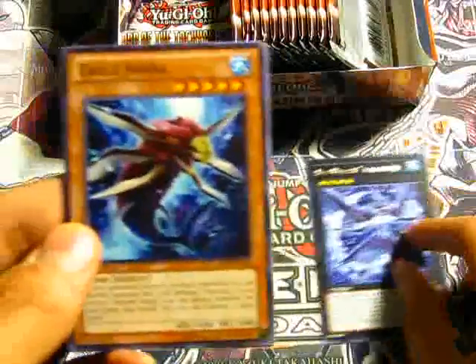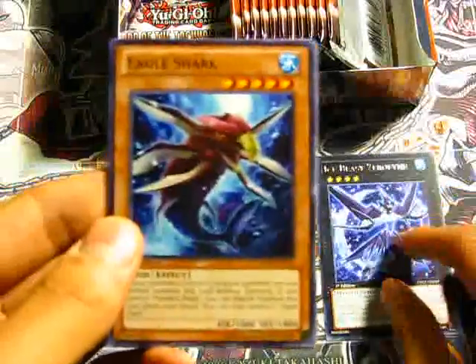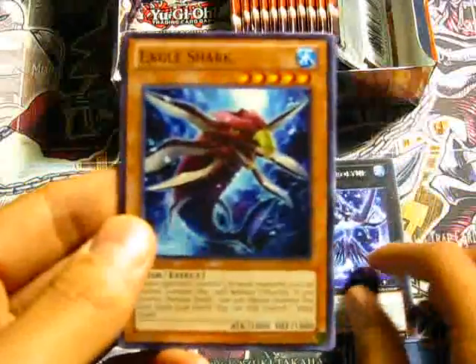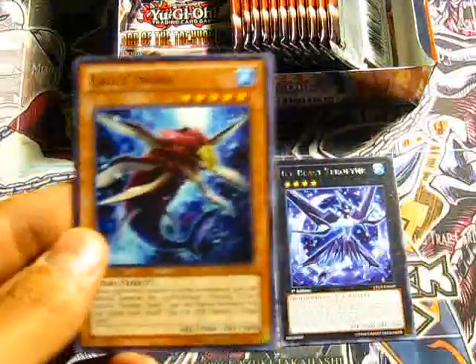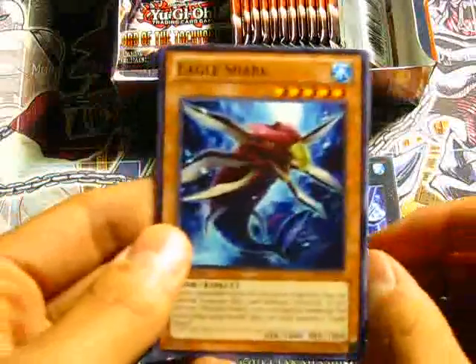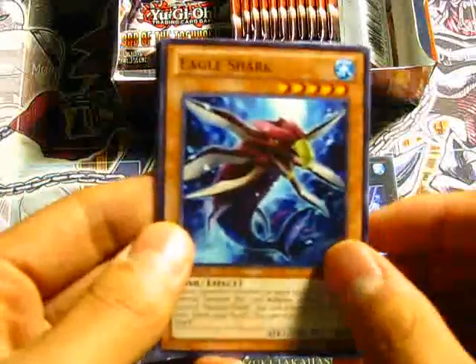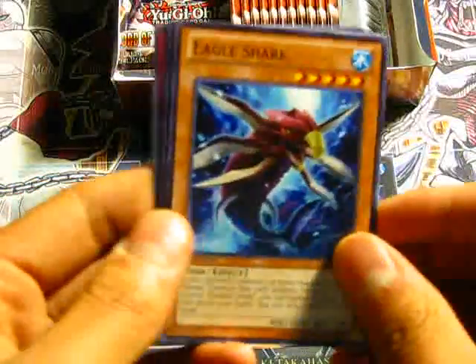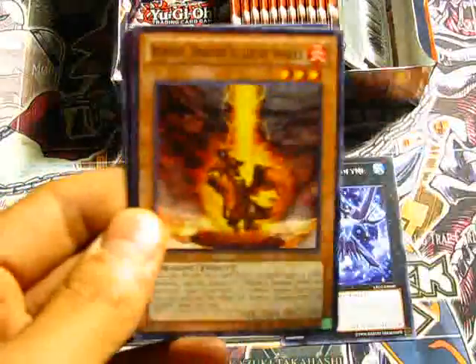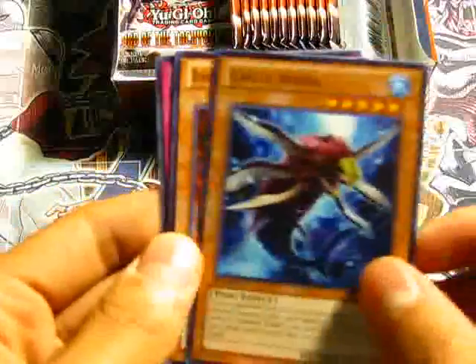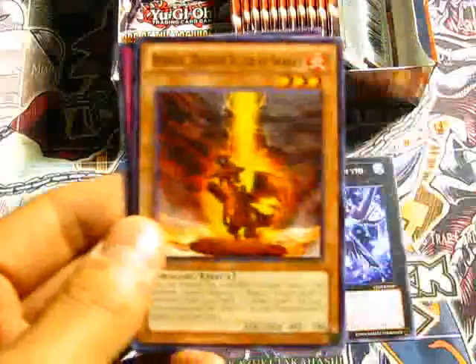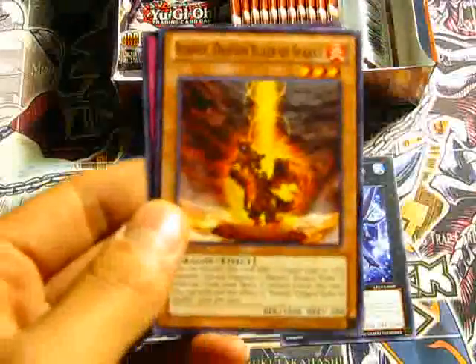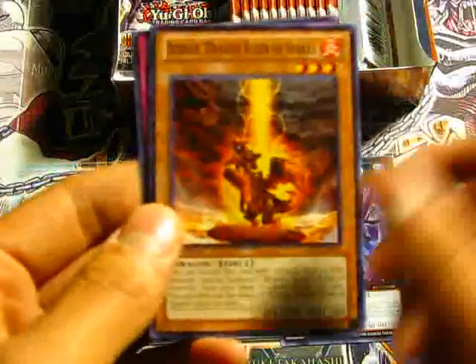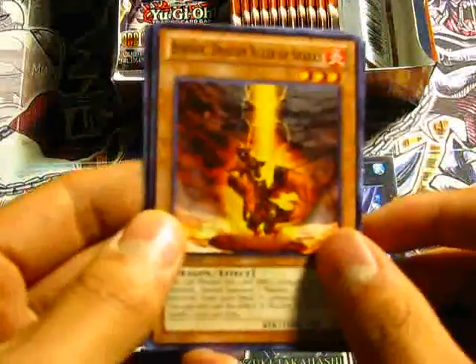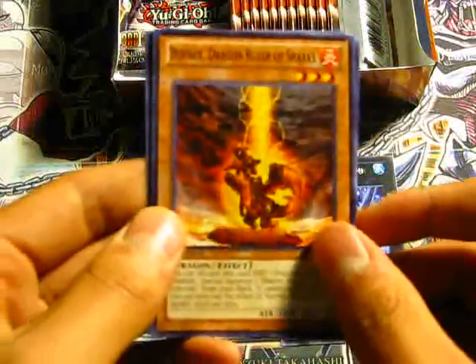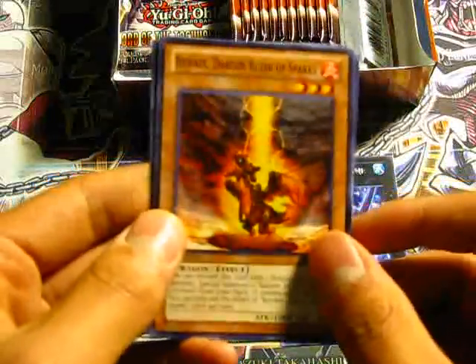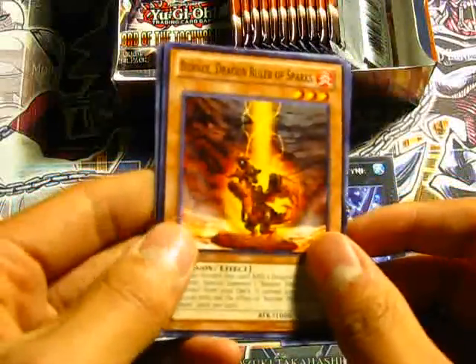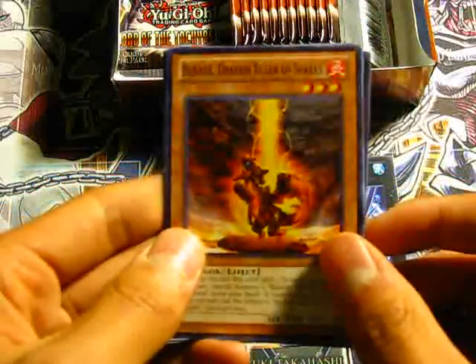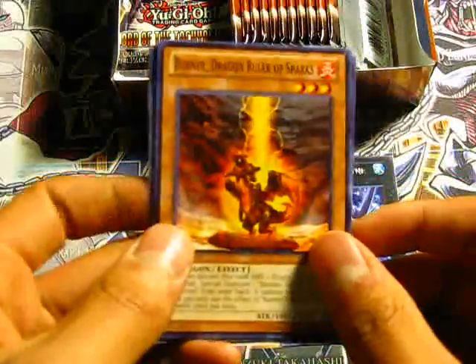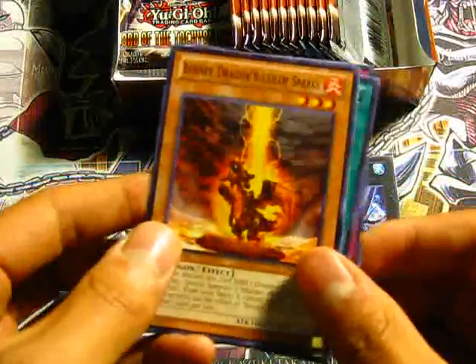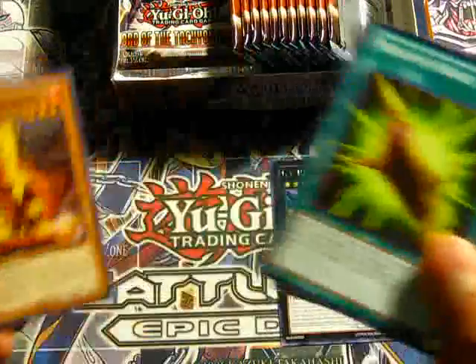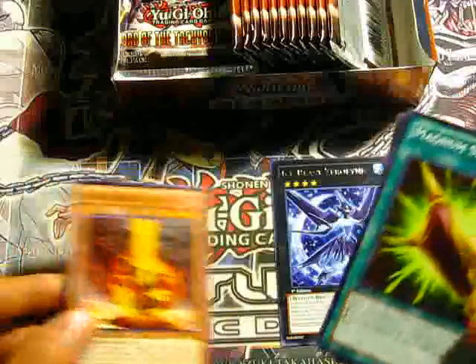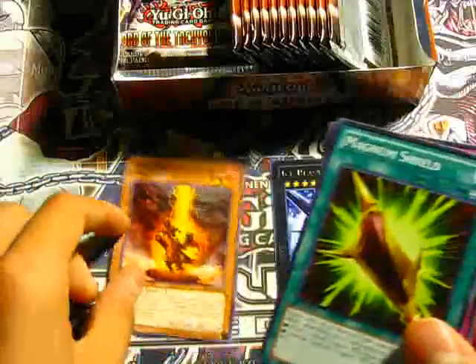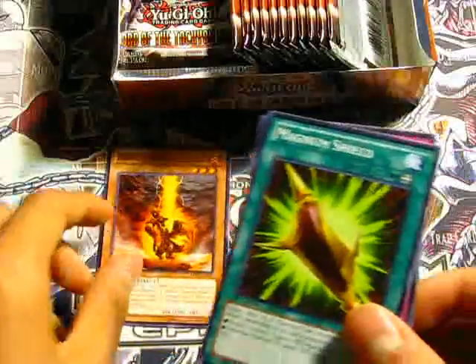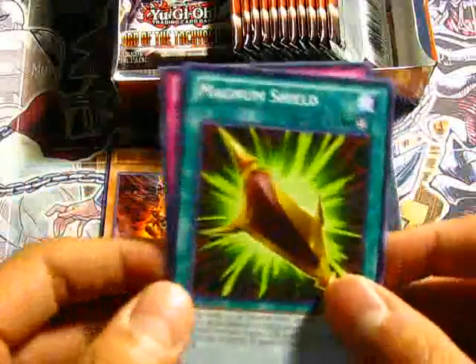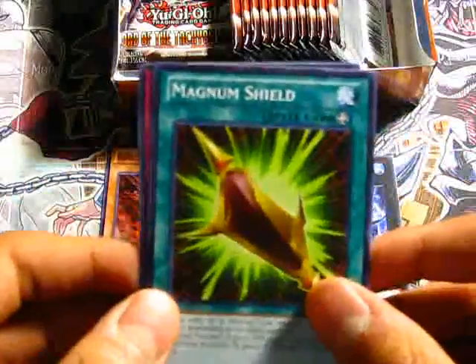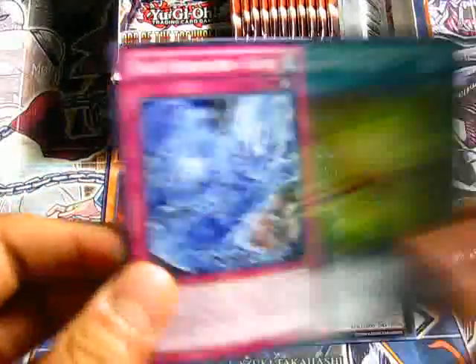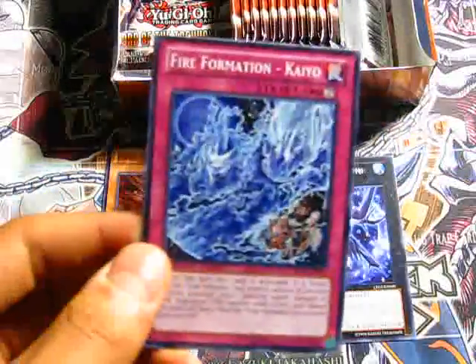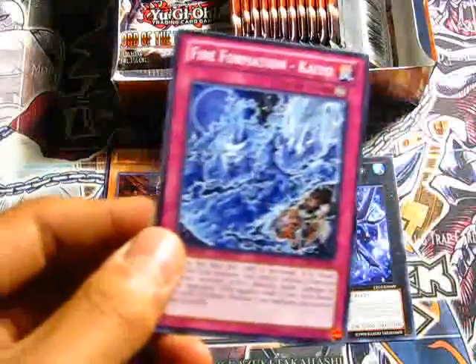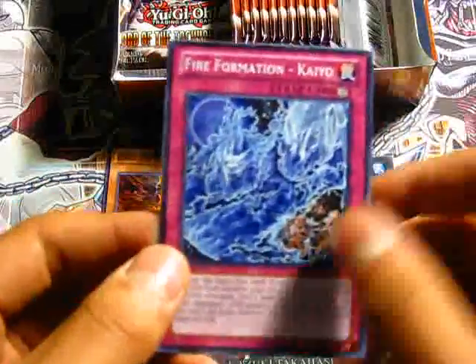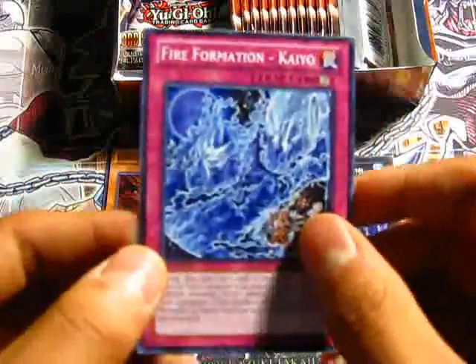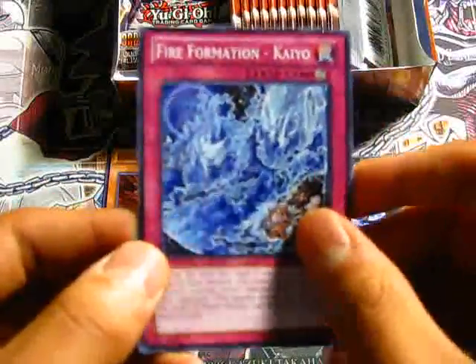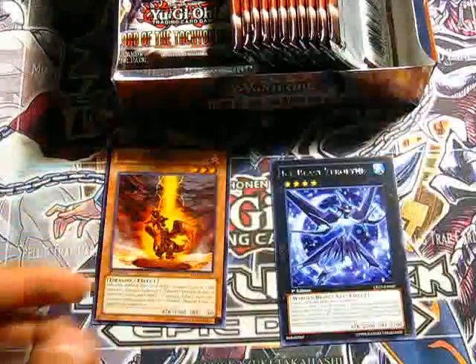Yeah, so there's a lot of rare Xyz in this set. Eagle Shark. Burner Dragon Ruler of Sparks — so there's the baby Fire Dragon. Magnum Shield.